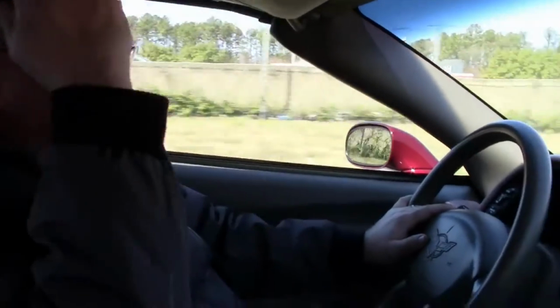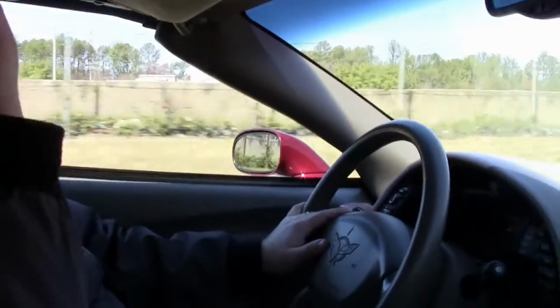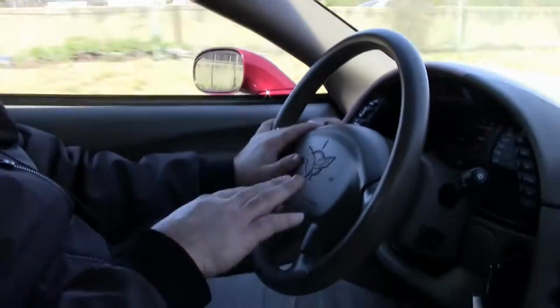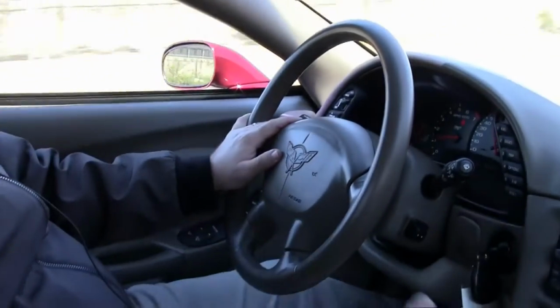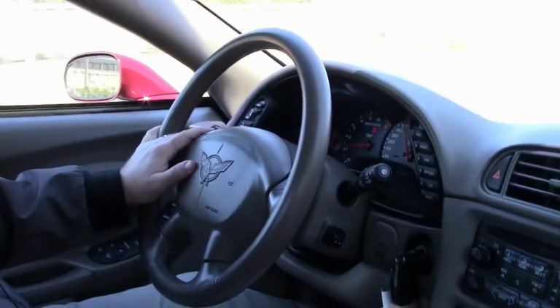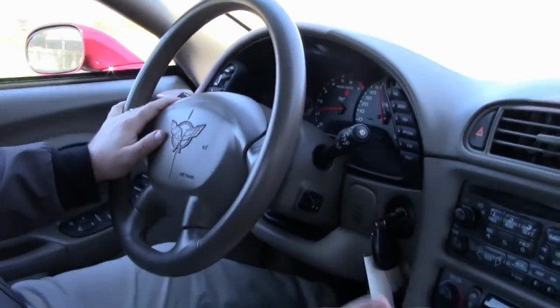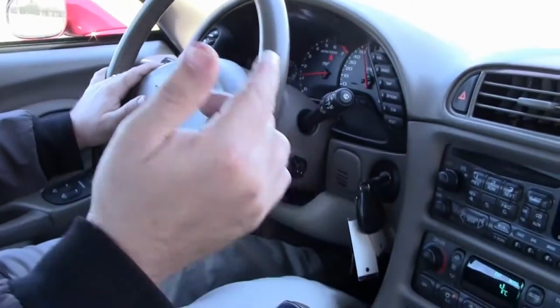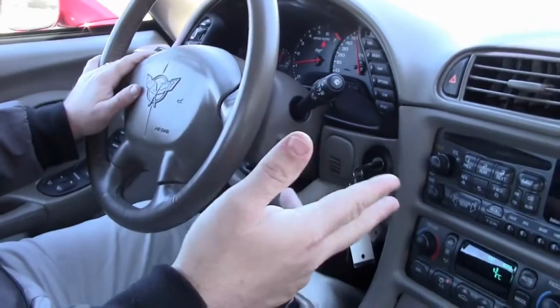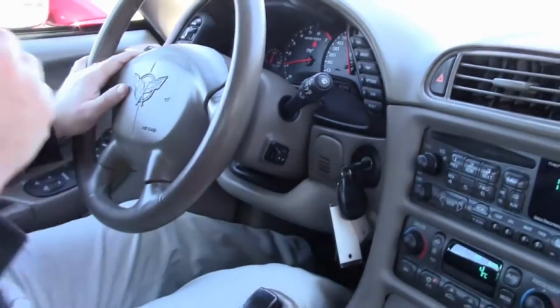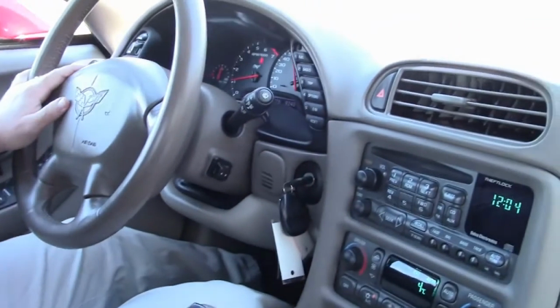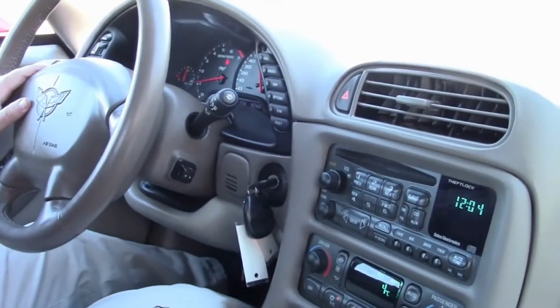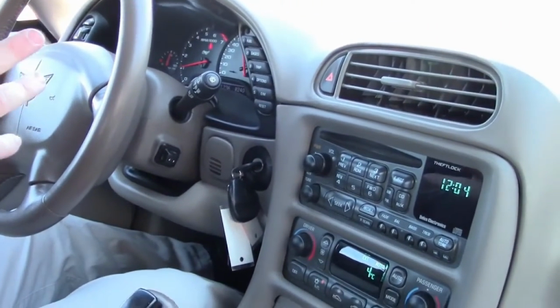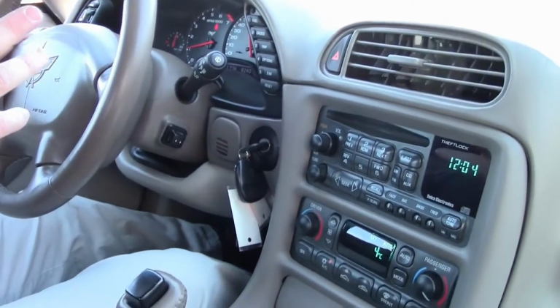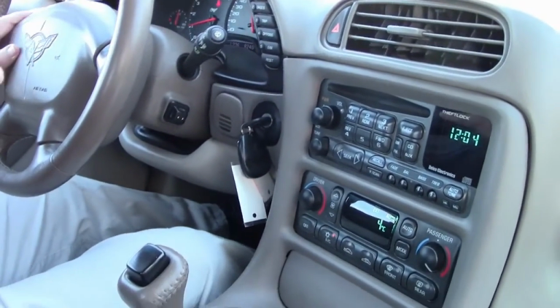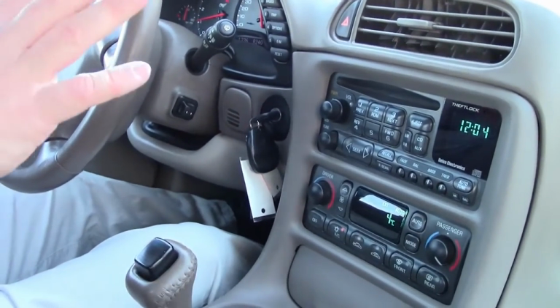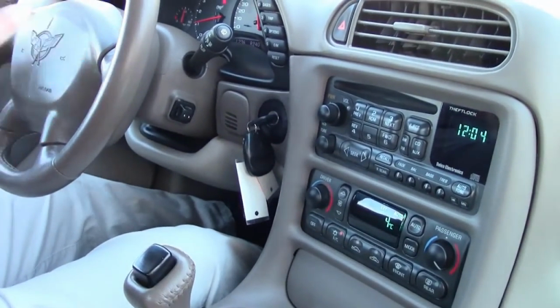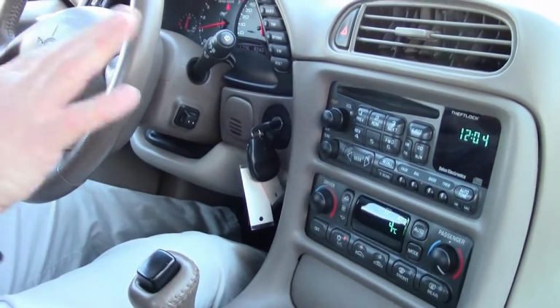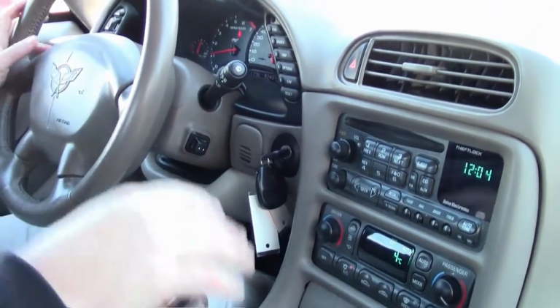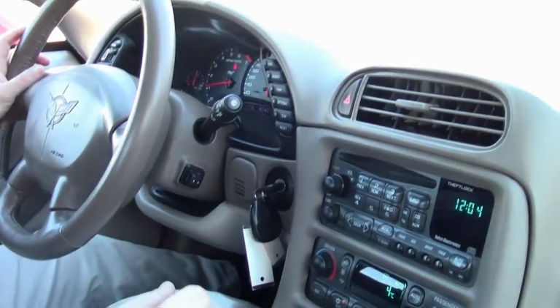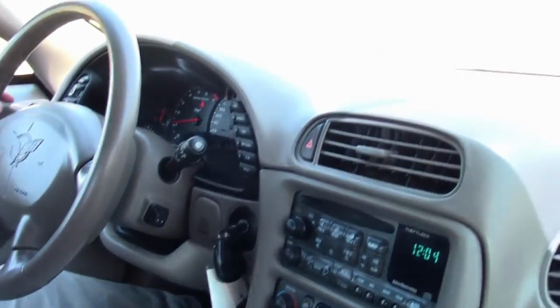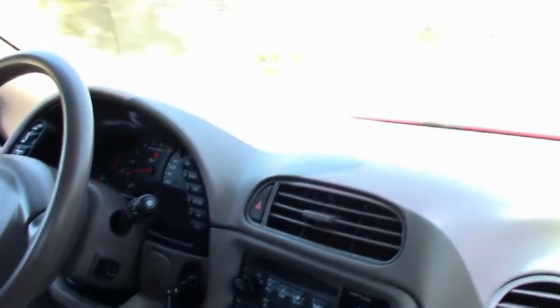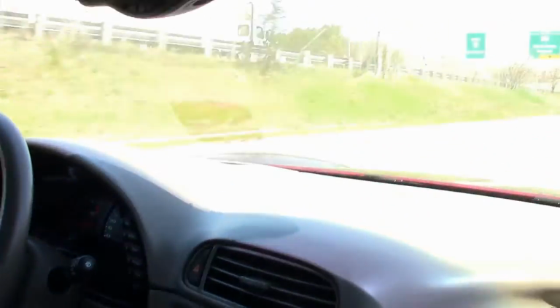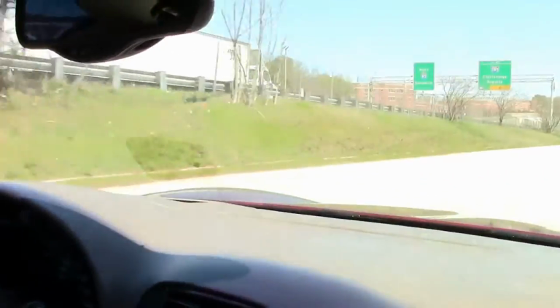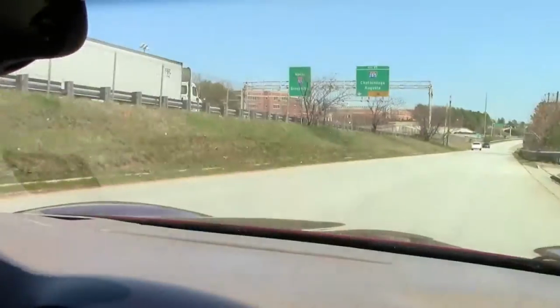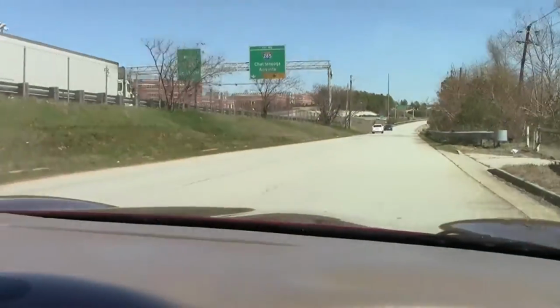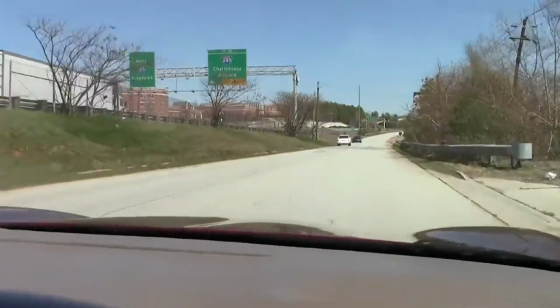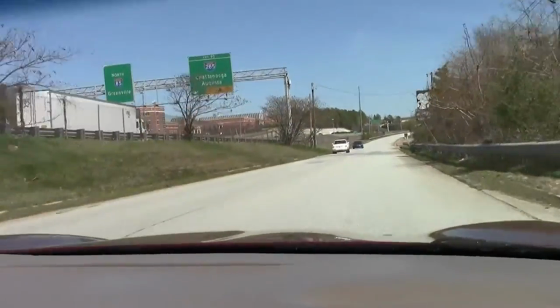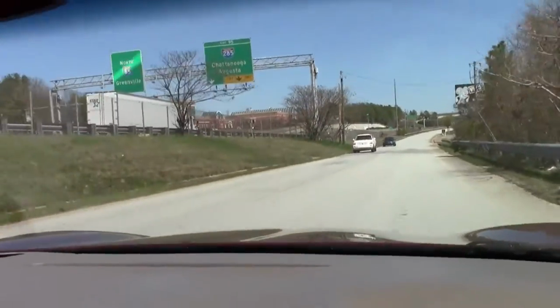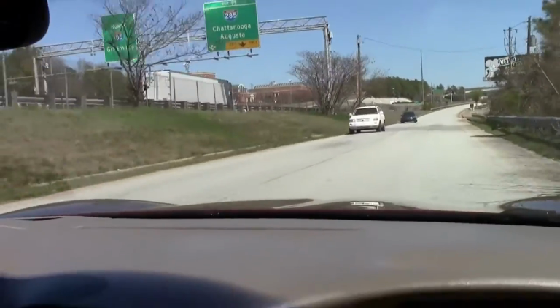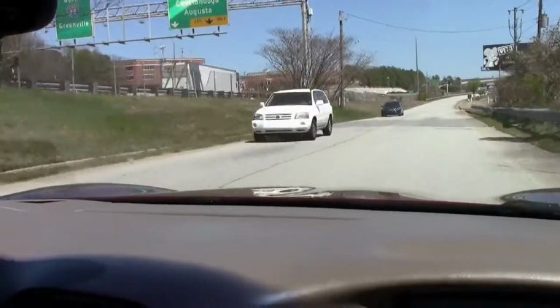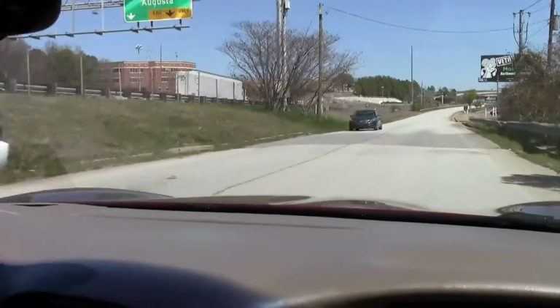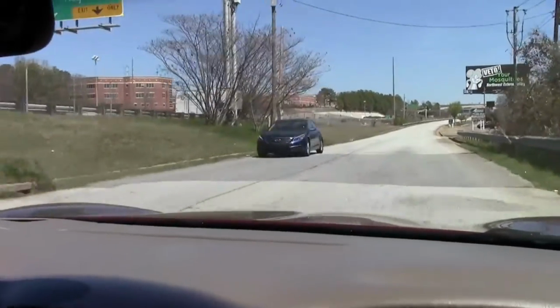All of these came as a 1SC, or a loaded car. So: tilt telescoping wheel, dual zone climate control, CD player, heads up display — all standard on the anniversary edition cars. All 2003 cars were anniversary cars; this is the anniversary edition.